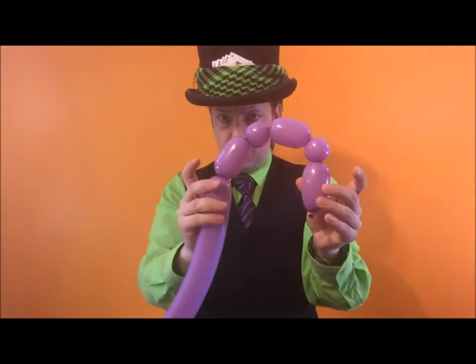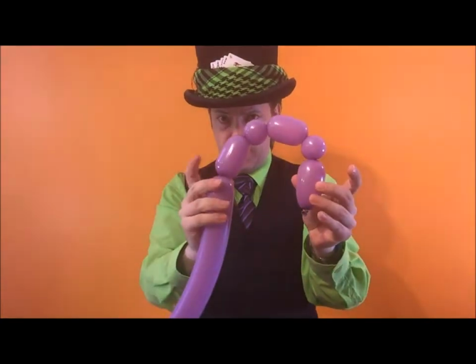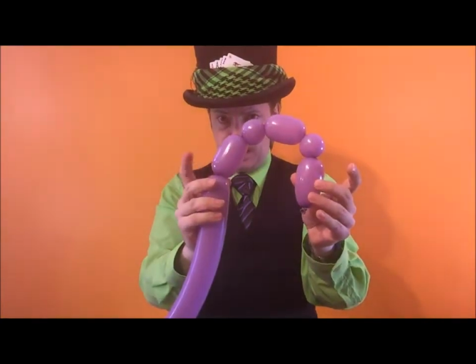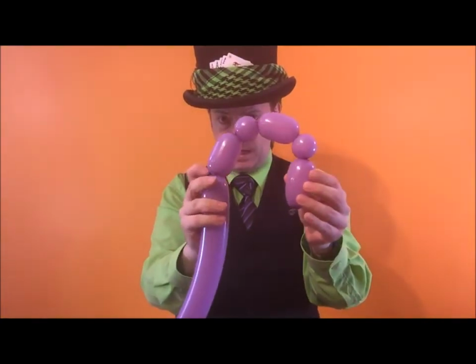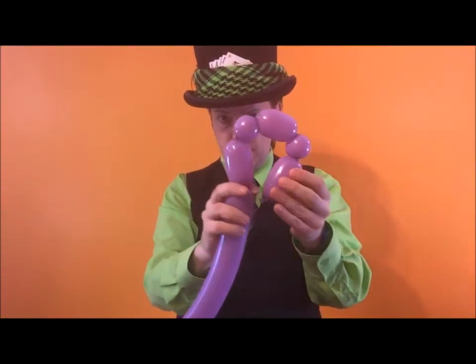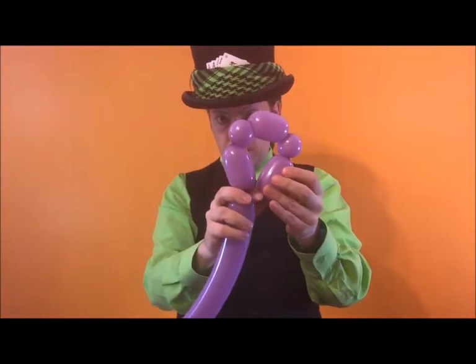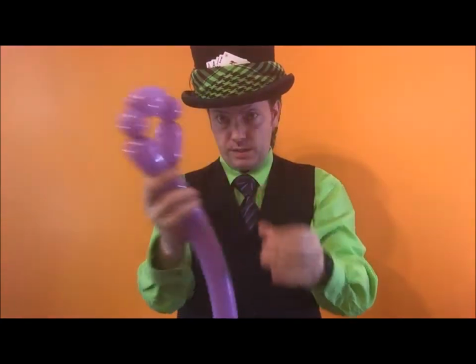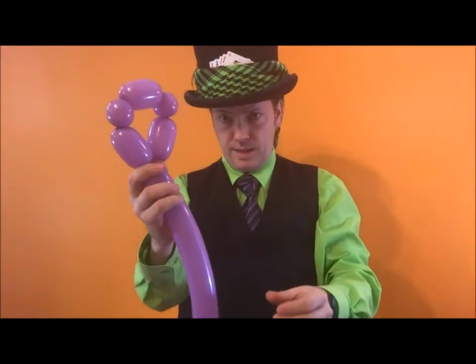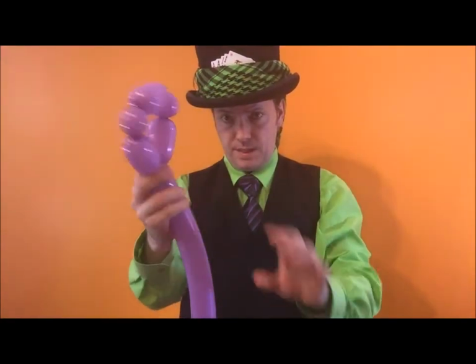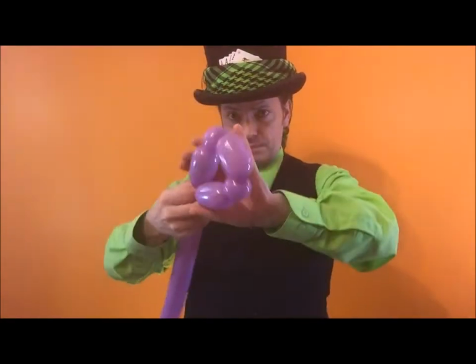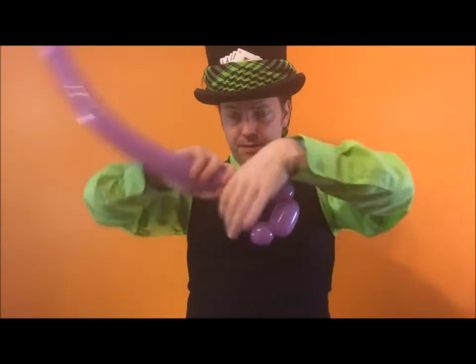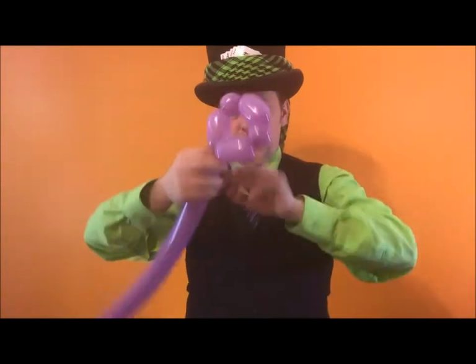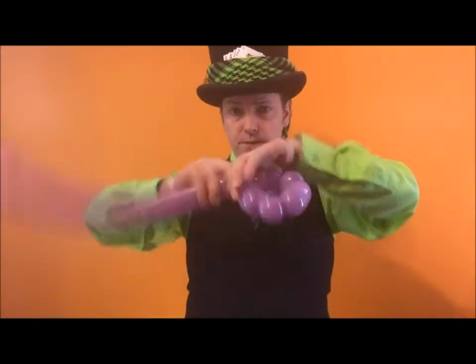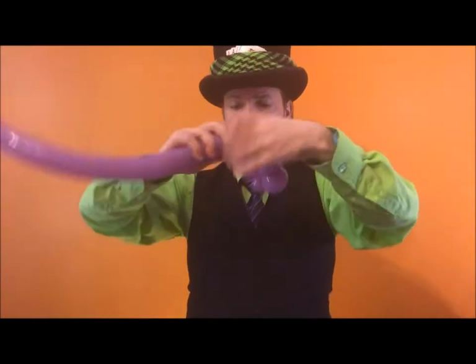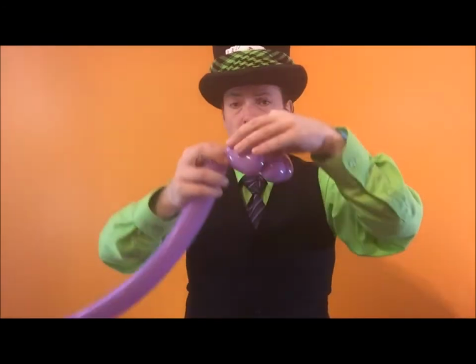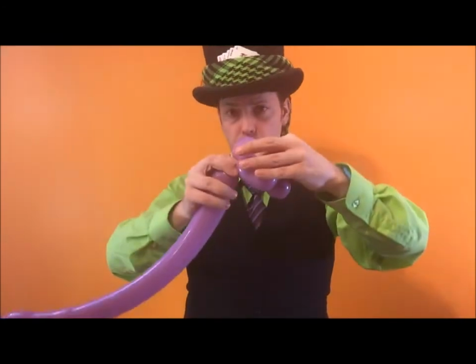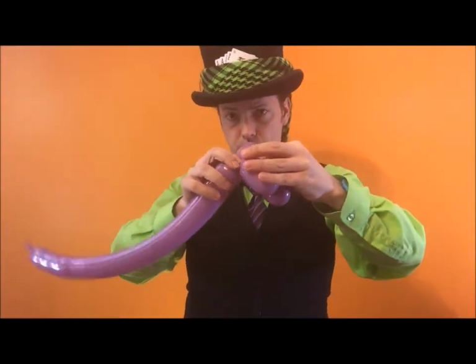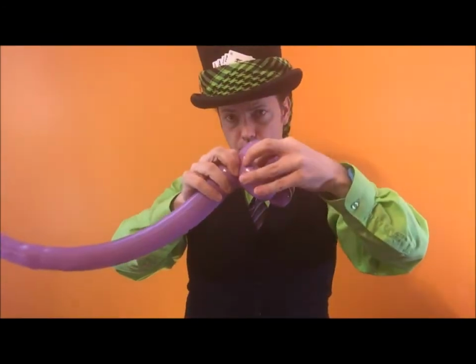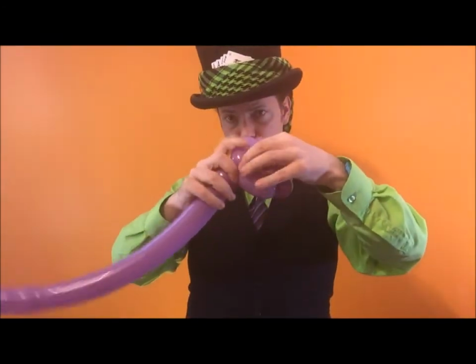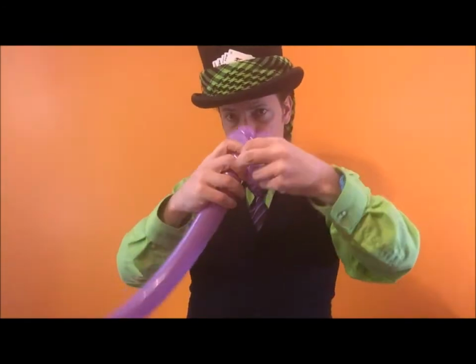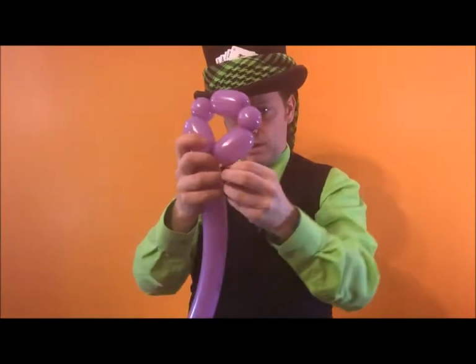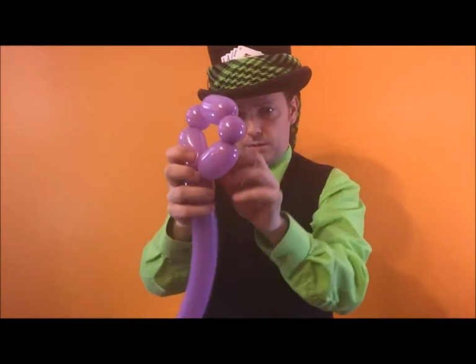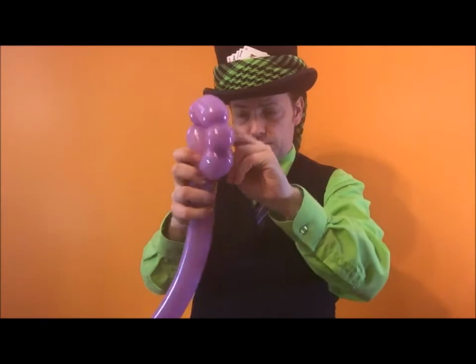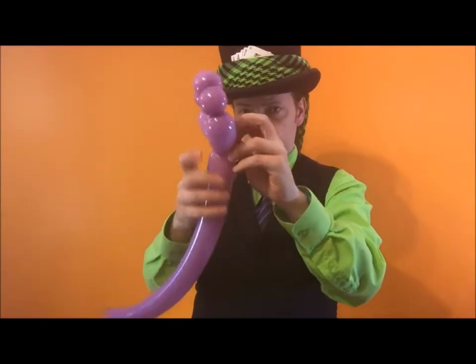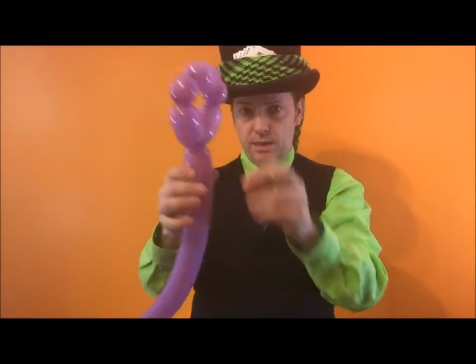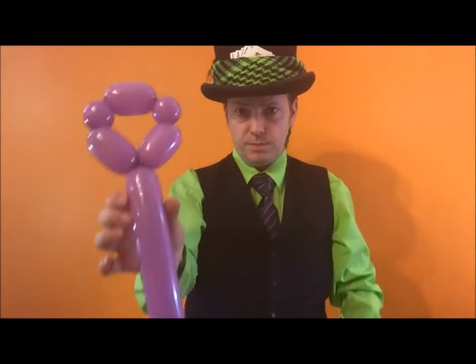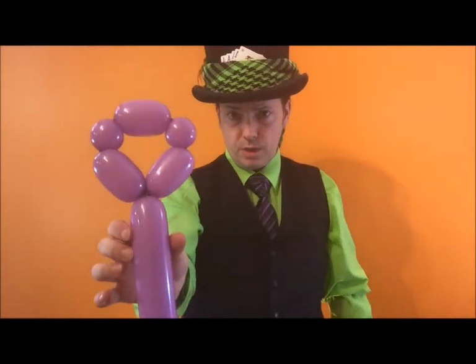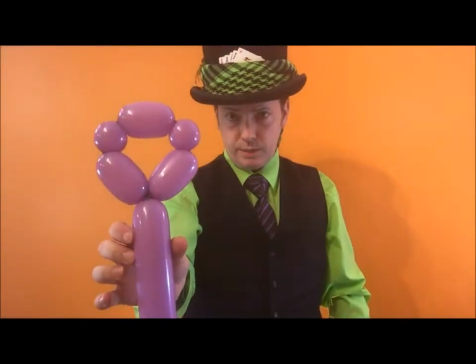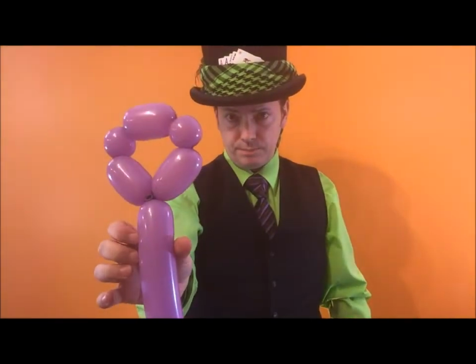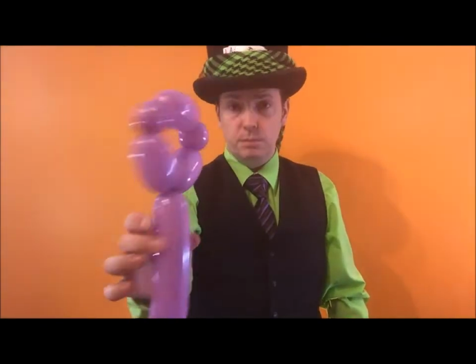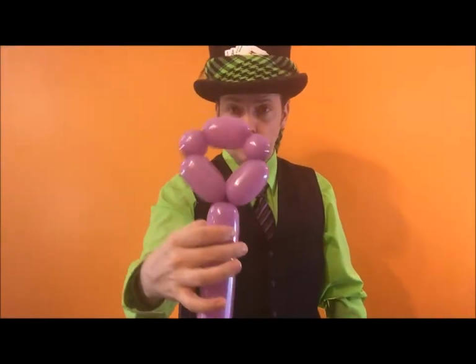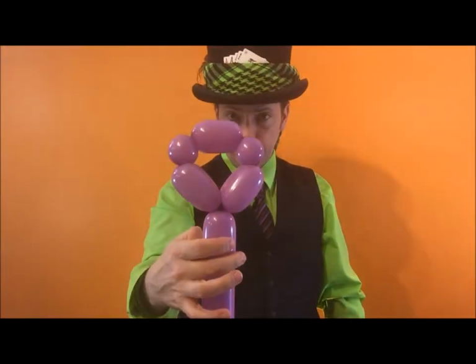This bit here — twist into that bit there, spin it around, pull the knot up through and around. That stops it from going anywhere. The balloon should look like this.